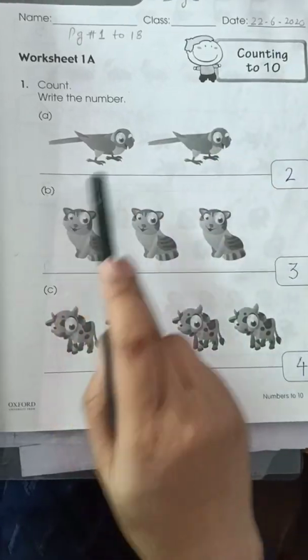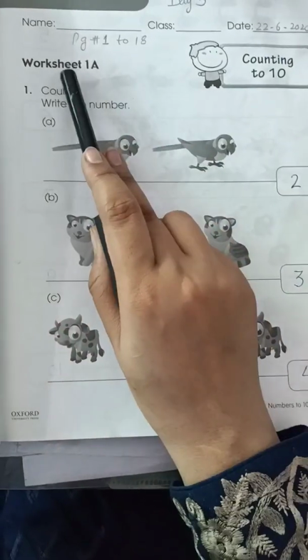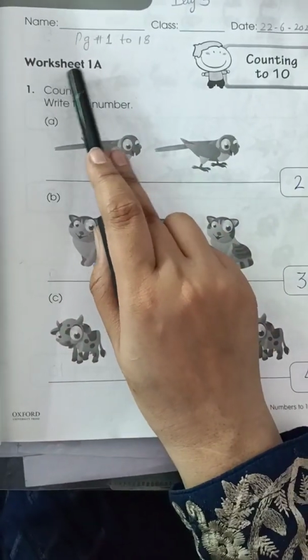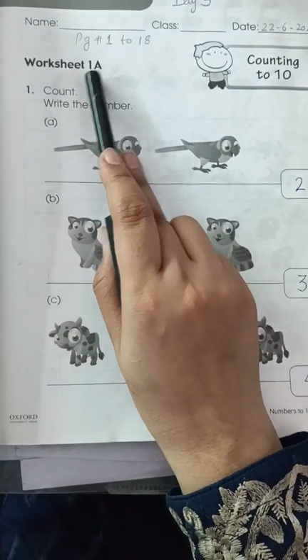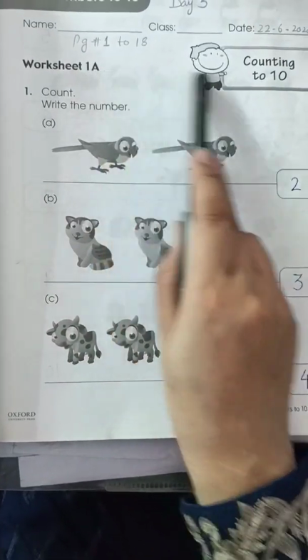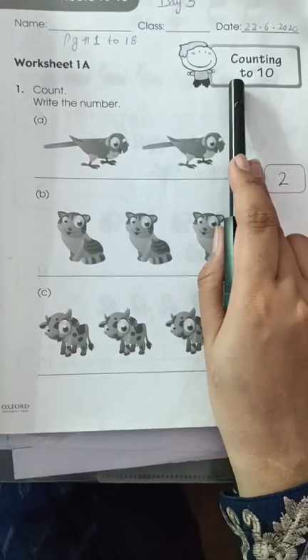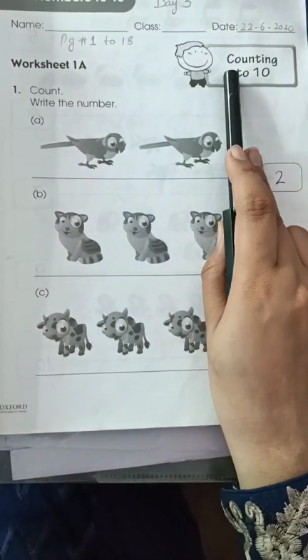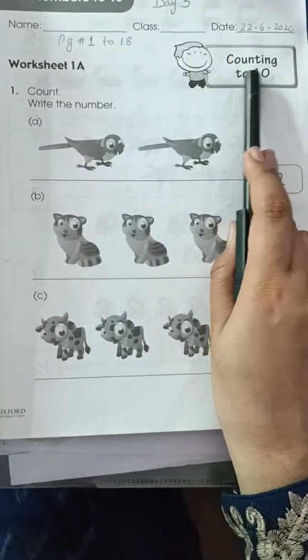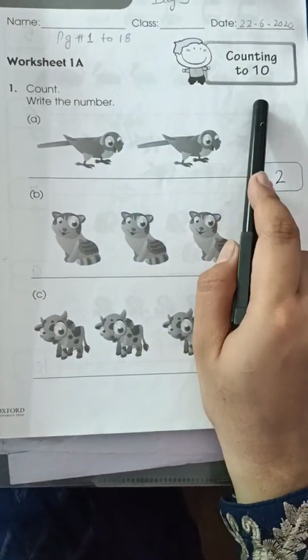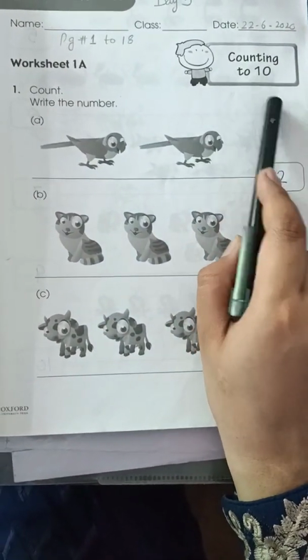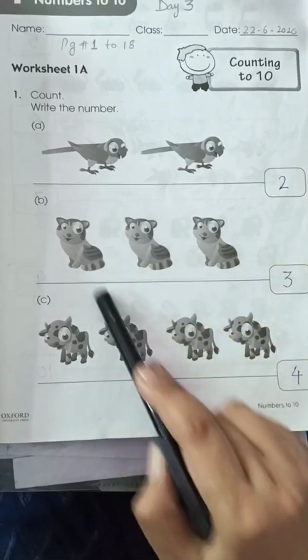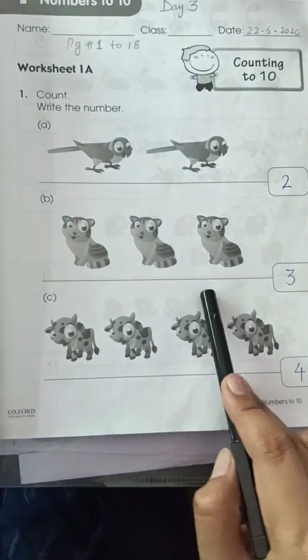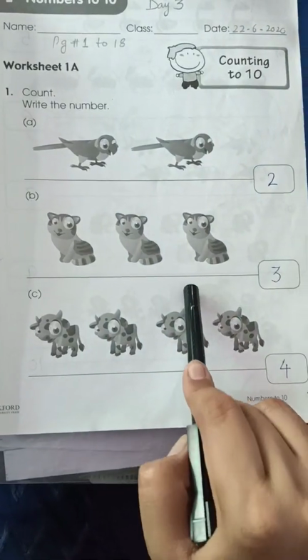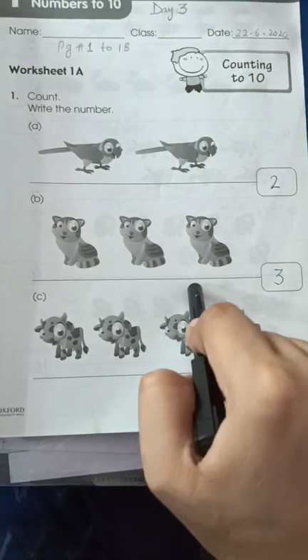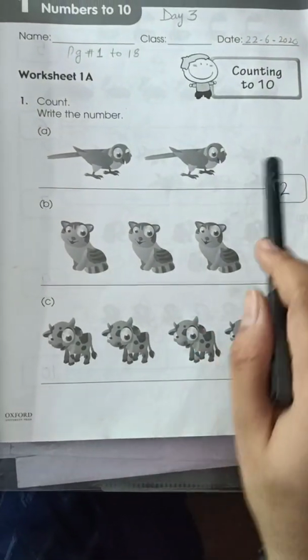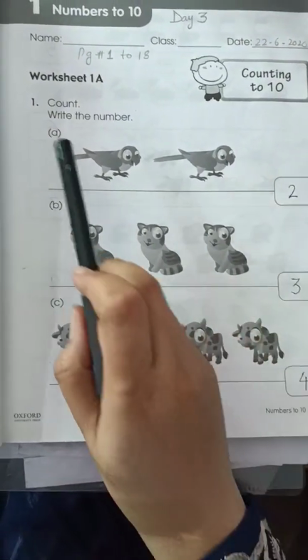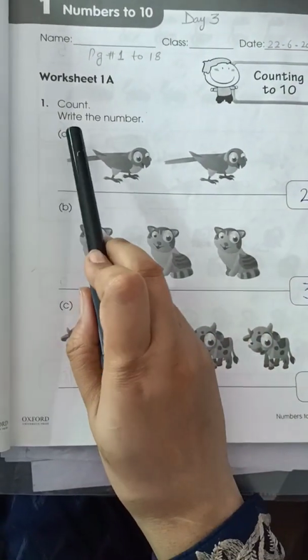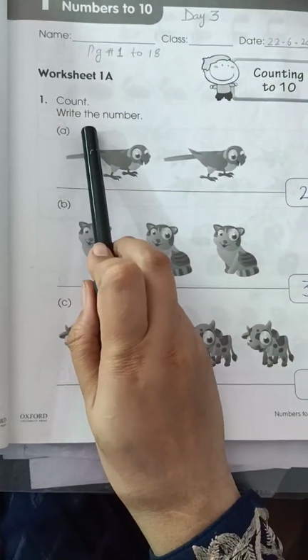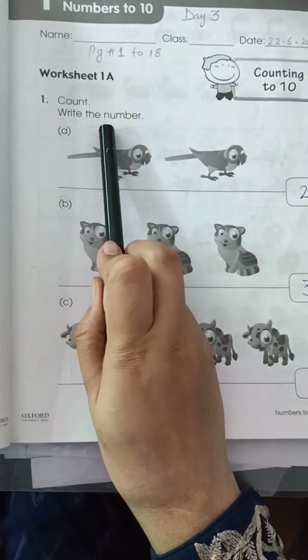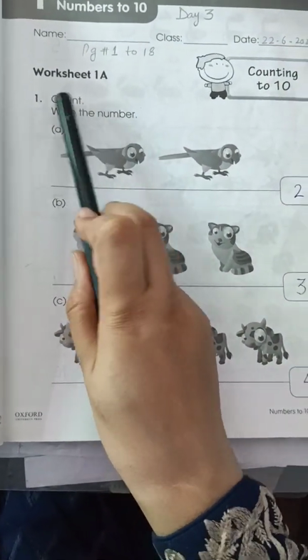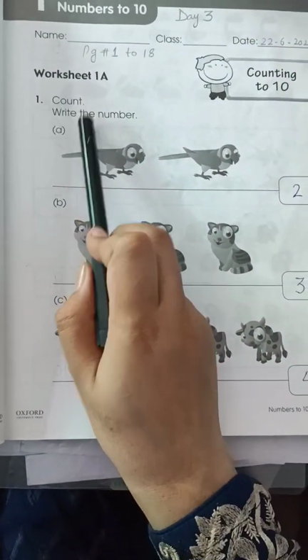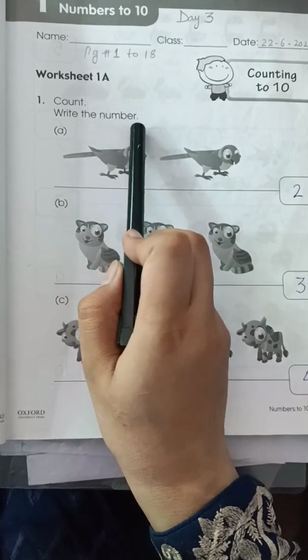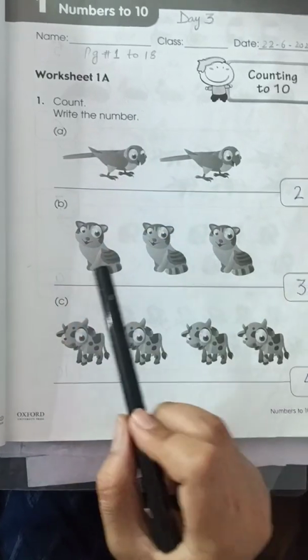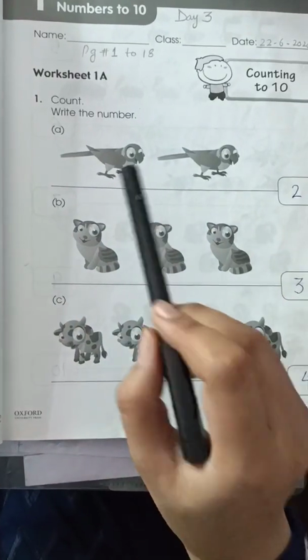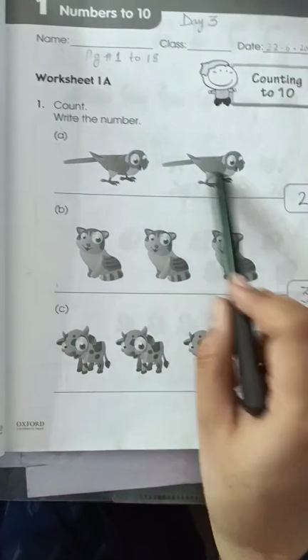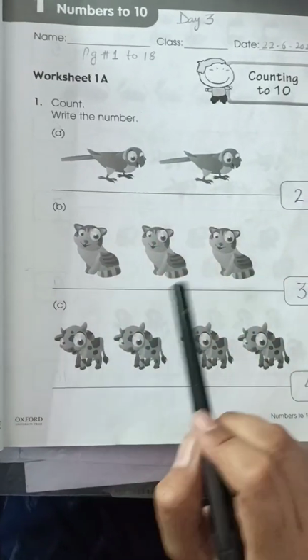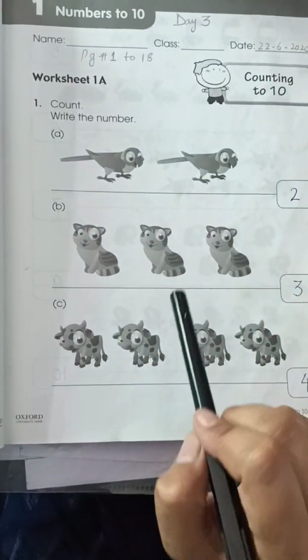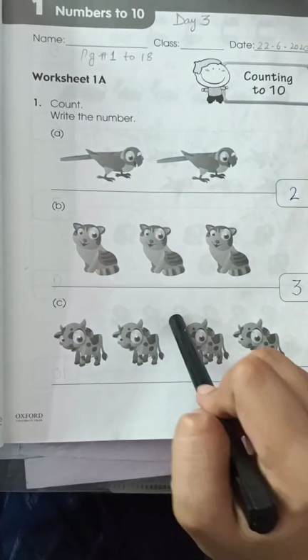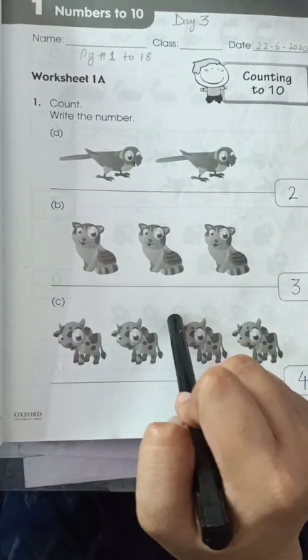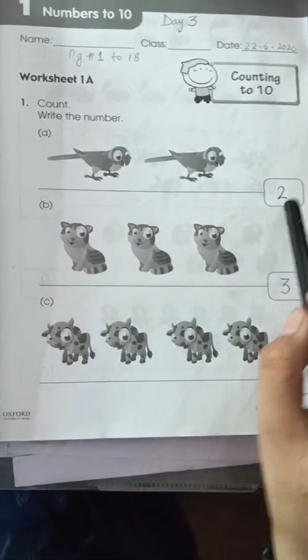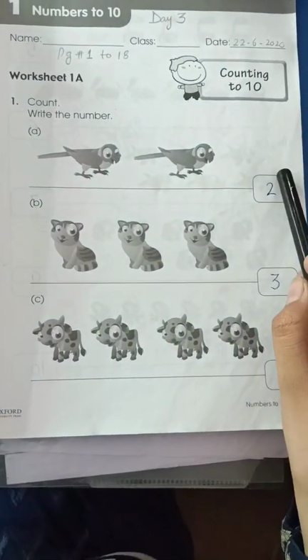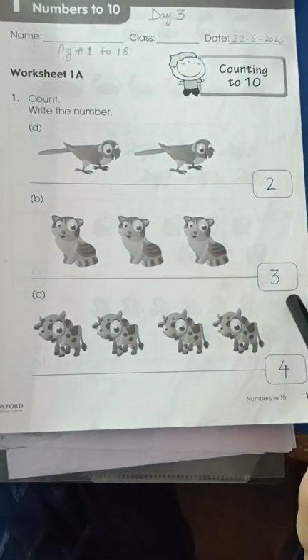So let's start Worksheet 1A, which is counting to 10. In this worksheet you are going to count with 10. Write the numbers — count and write the numbers. Here you have to count the animals and then write the numbers.